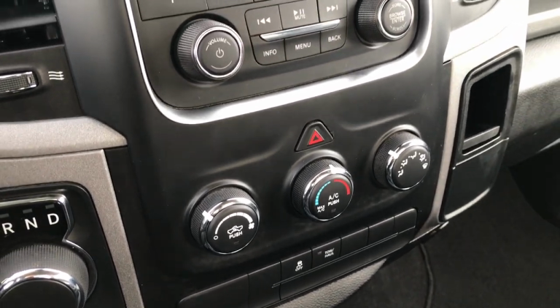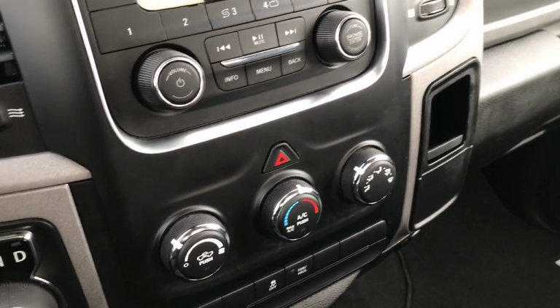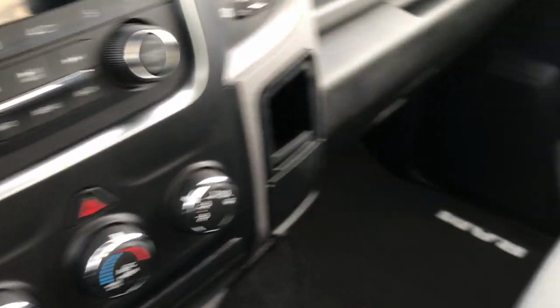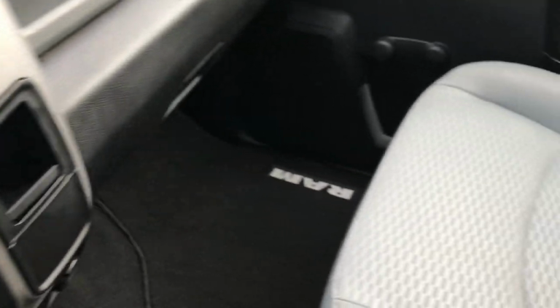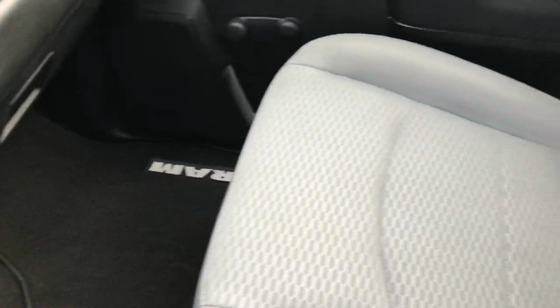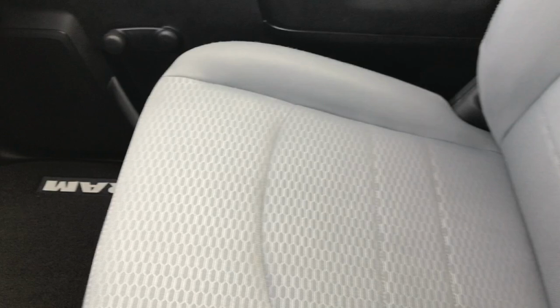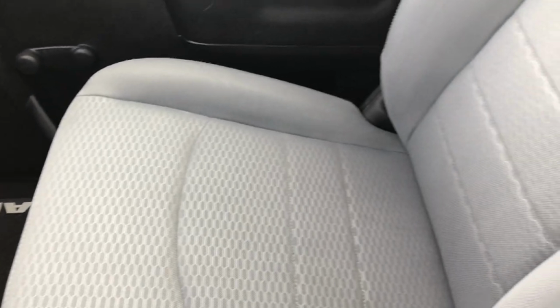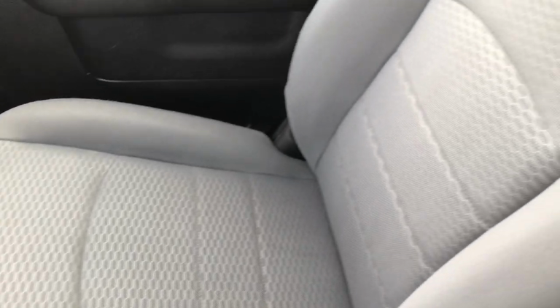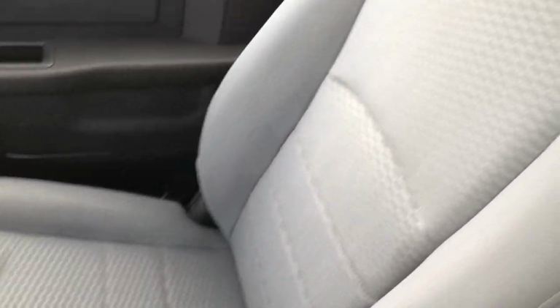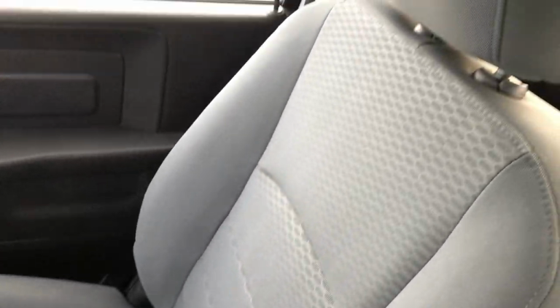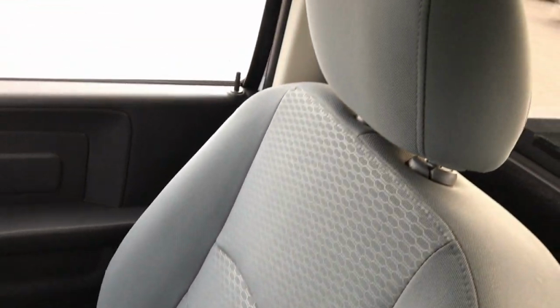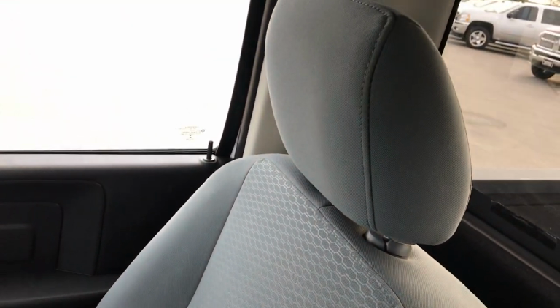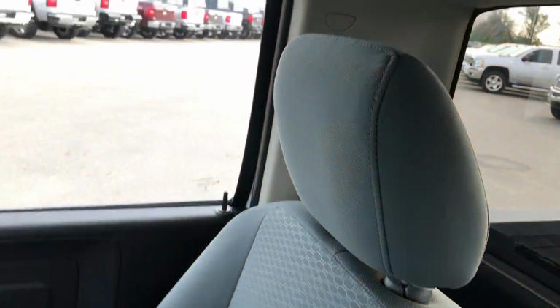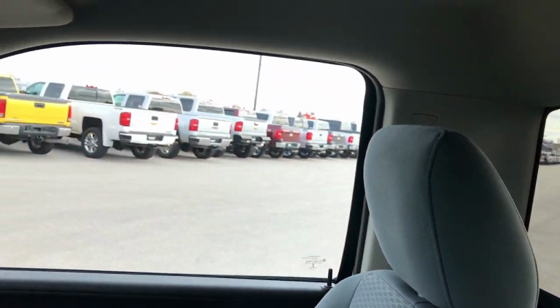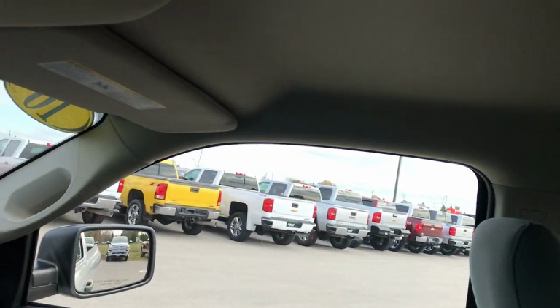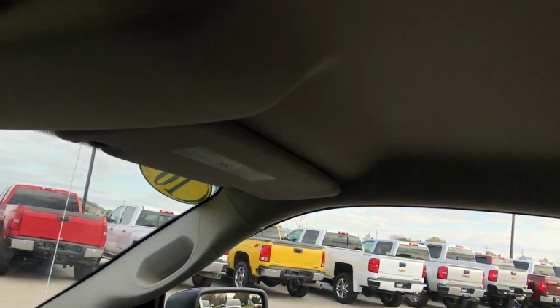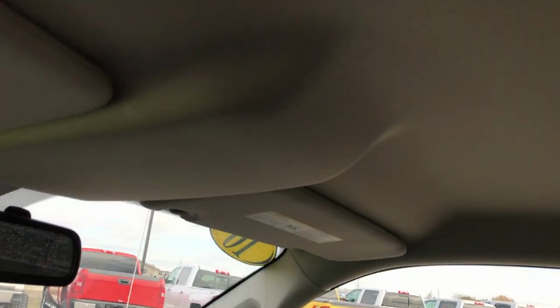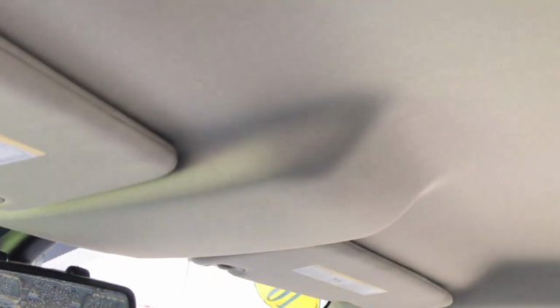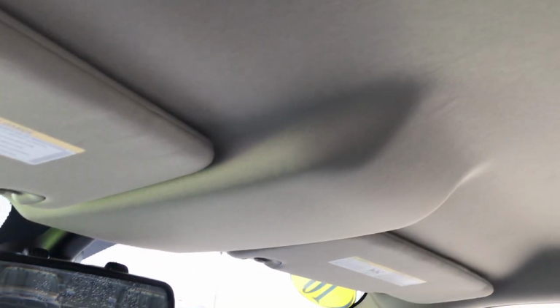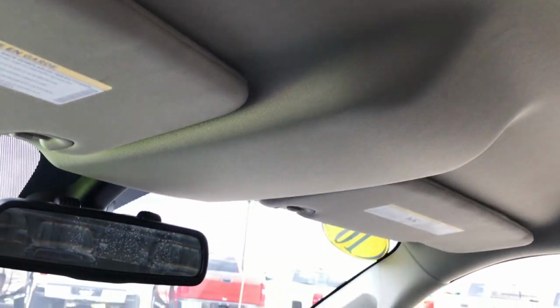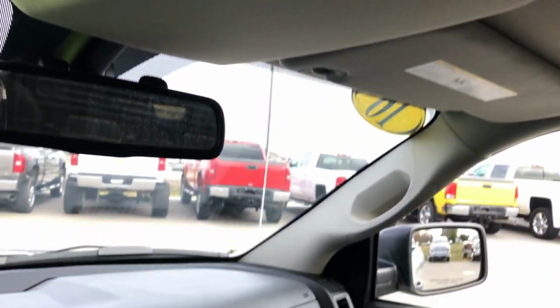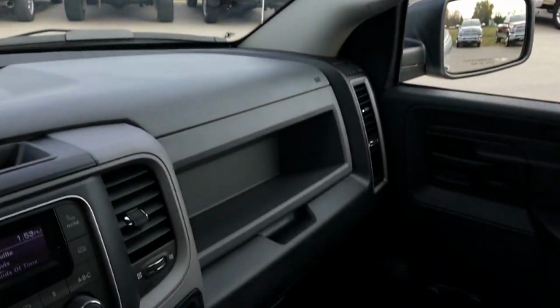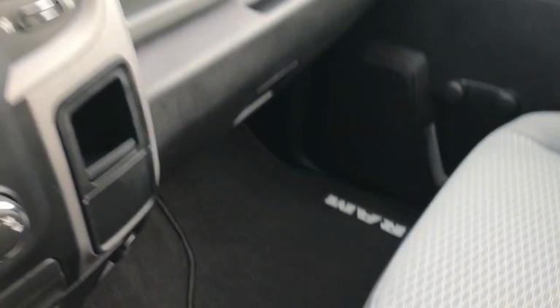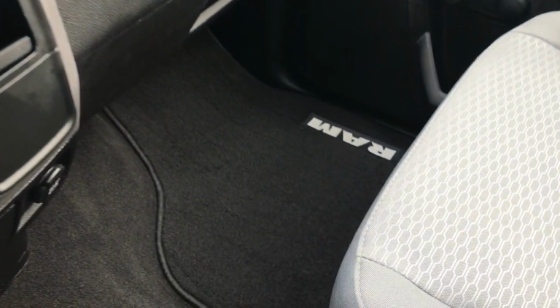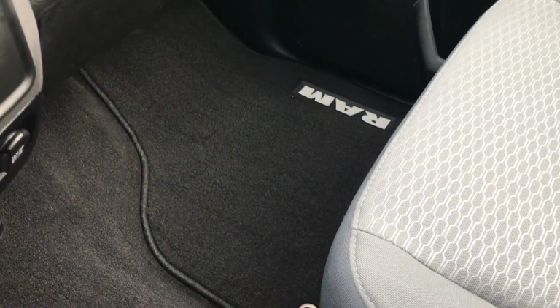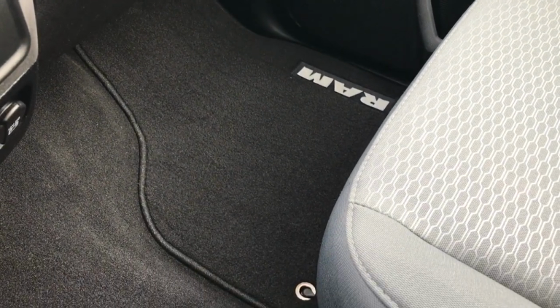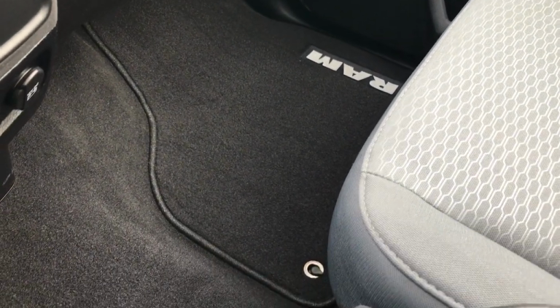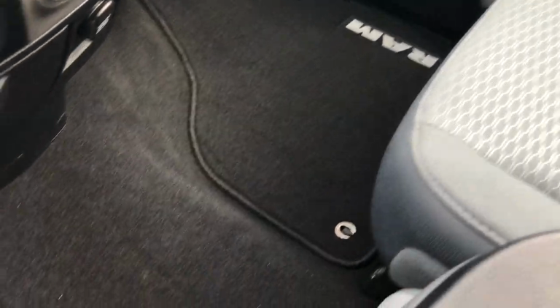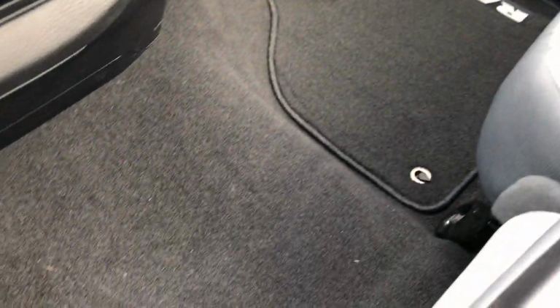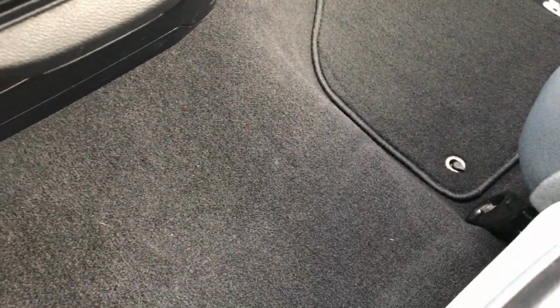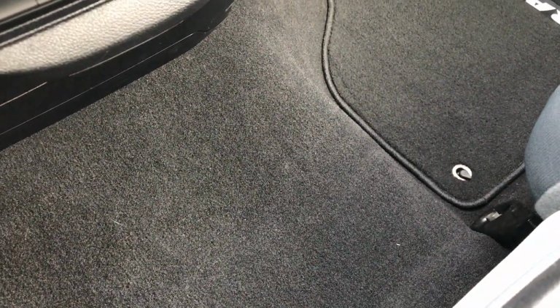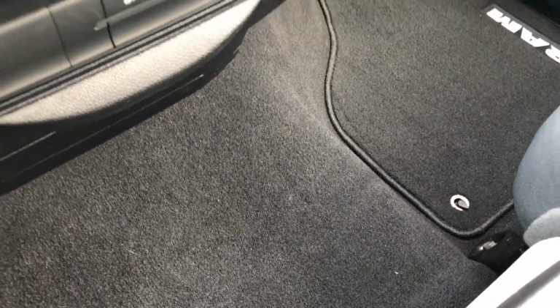There are your climate controls. The passenger seat is very, very clean as well — no rips or tears. The headliner is in excellent condition, factory floor mat on the passenger side, and the carpeting is in excellent shape.